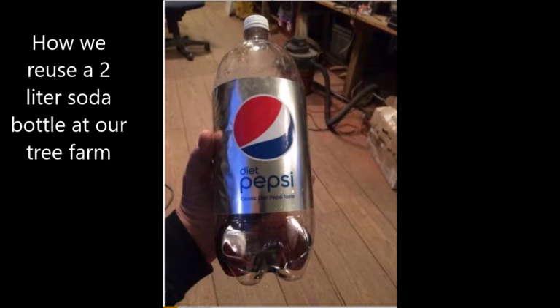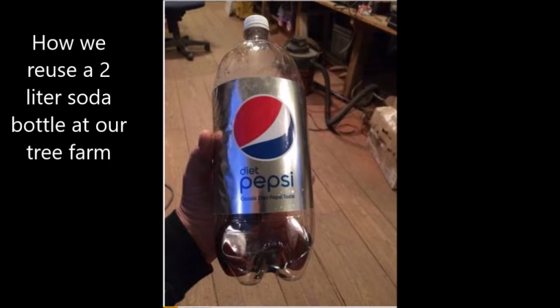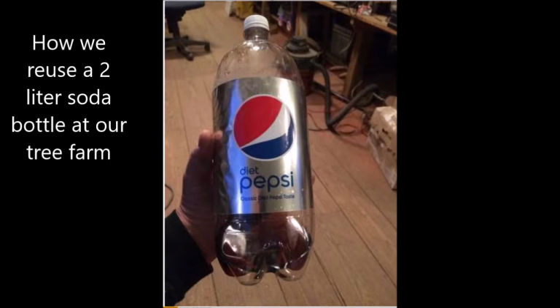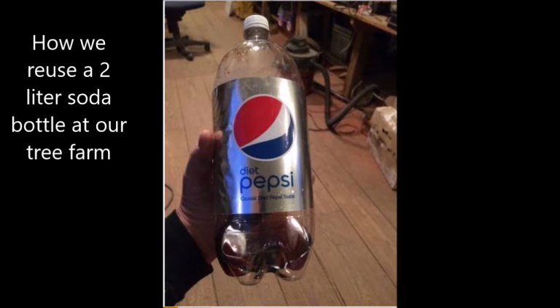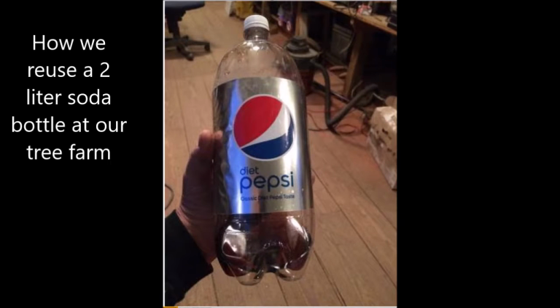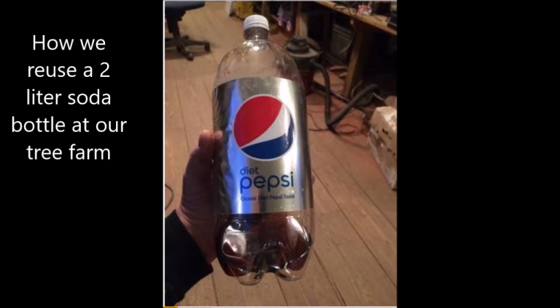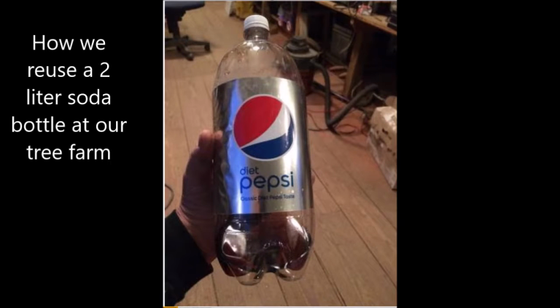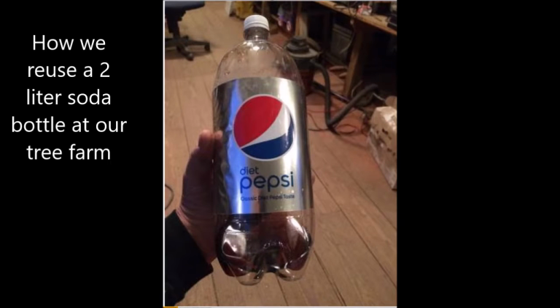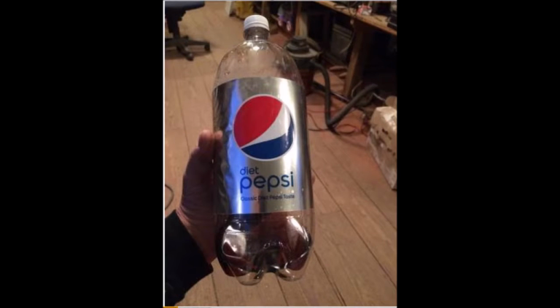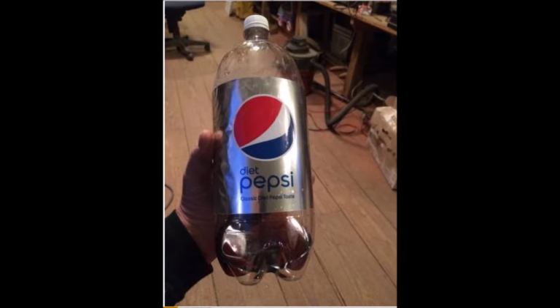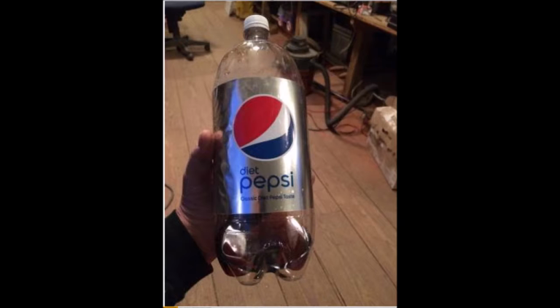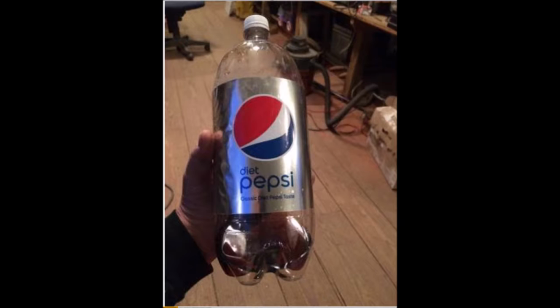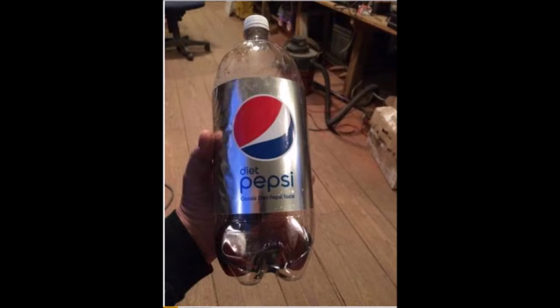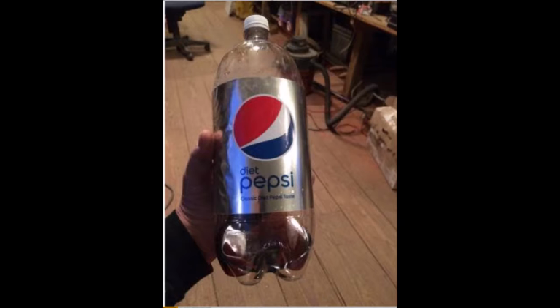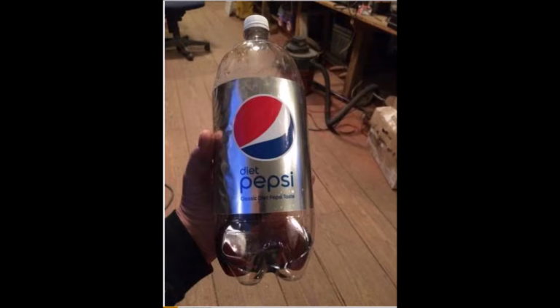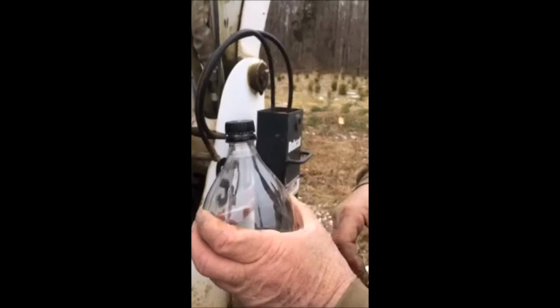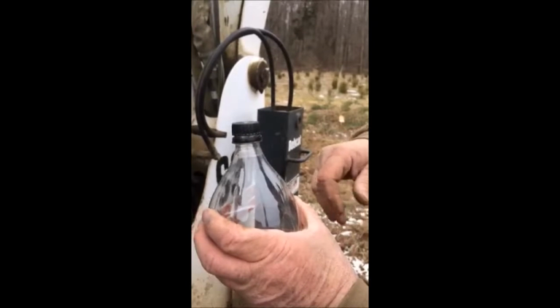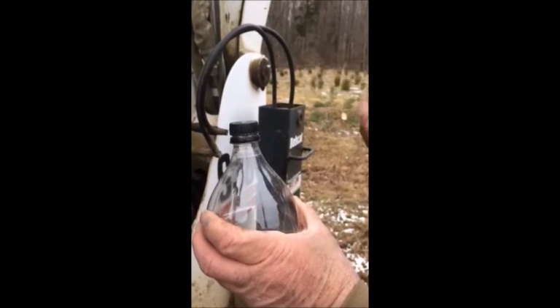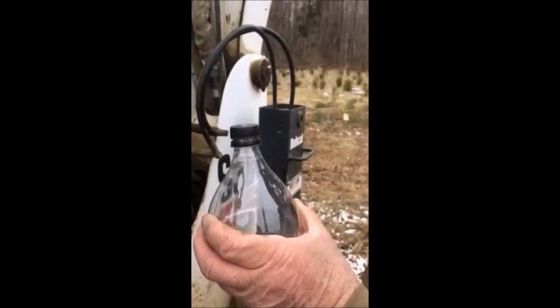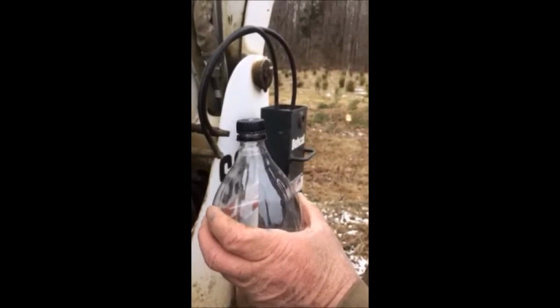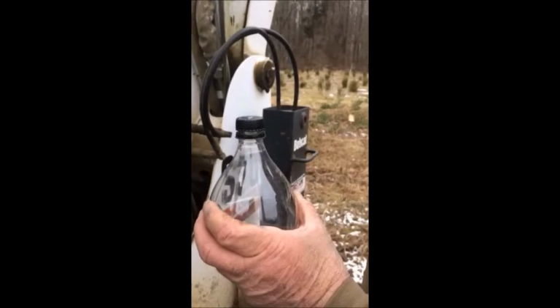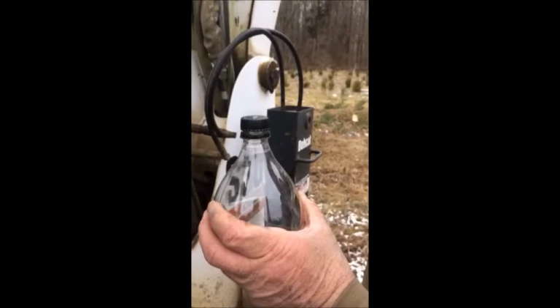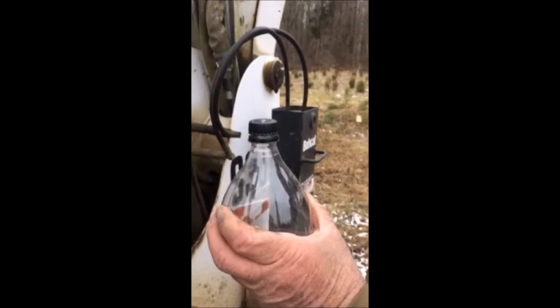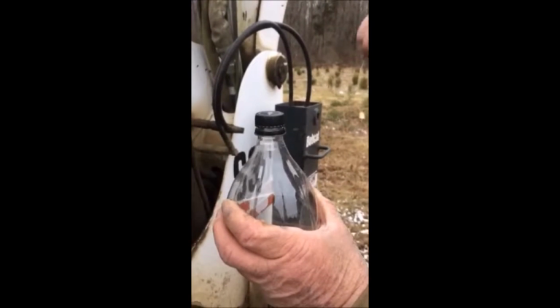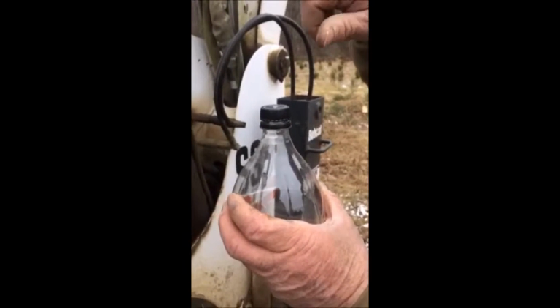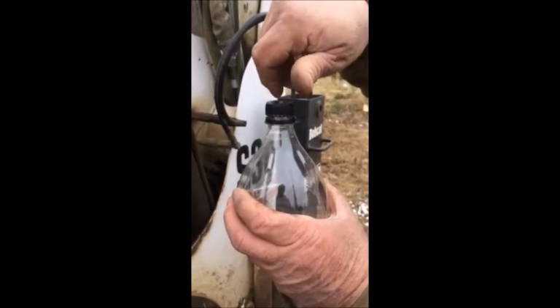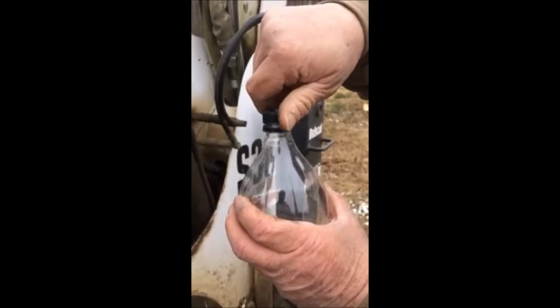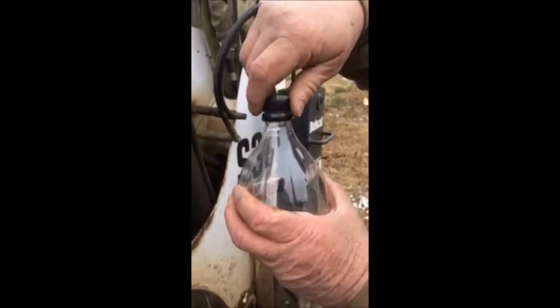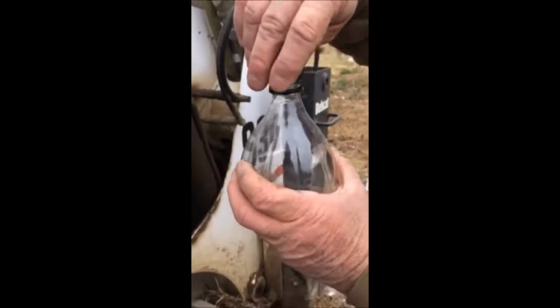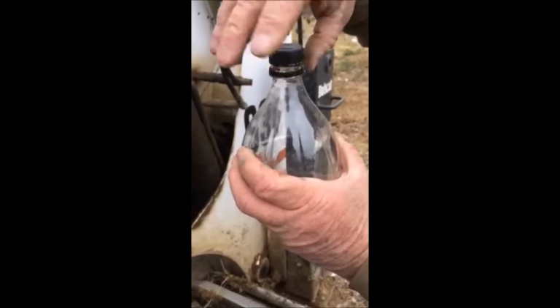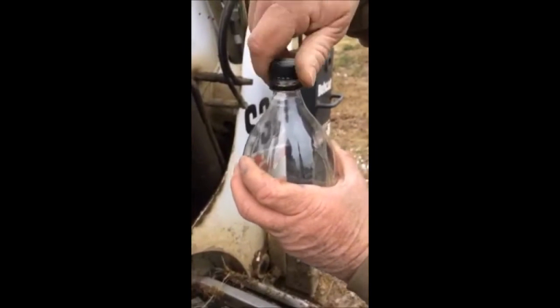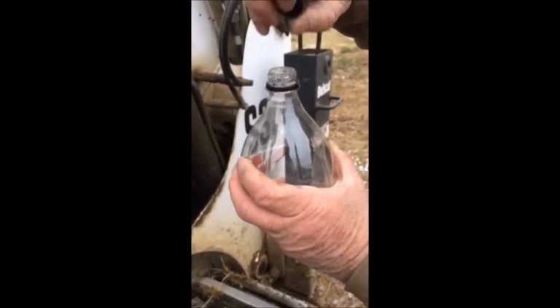This is how we reuse a two-liter soda bottle at Highland Hill Farm. We cut the top out of the soda bottle and make it into a funnel, which we can use to help put fluids into our machinery.